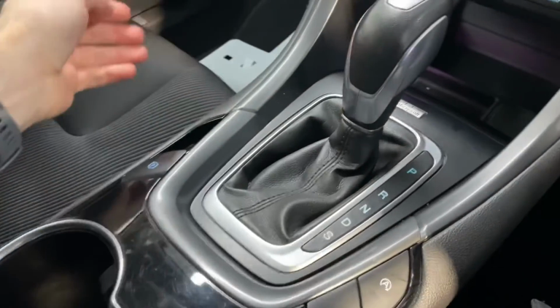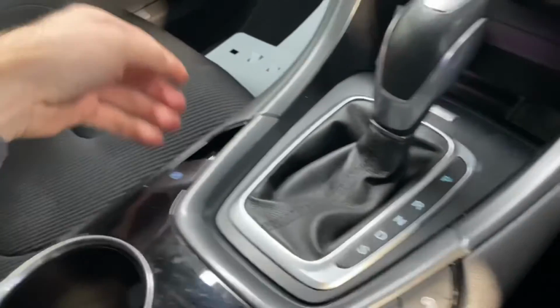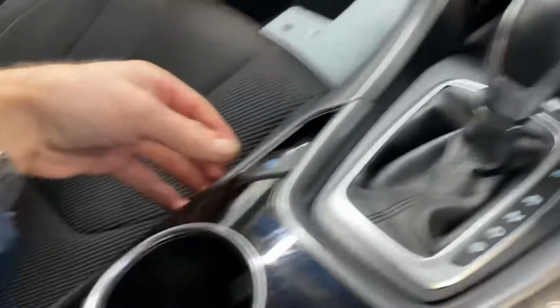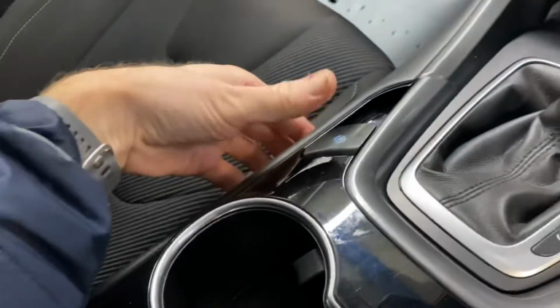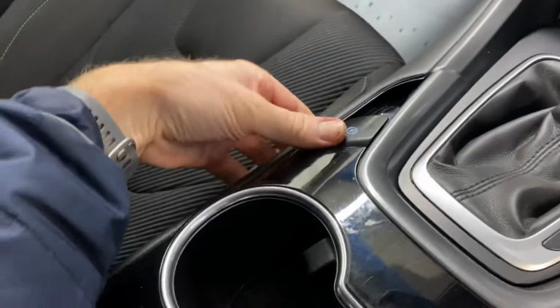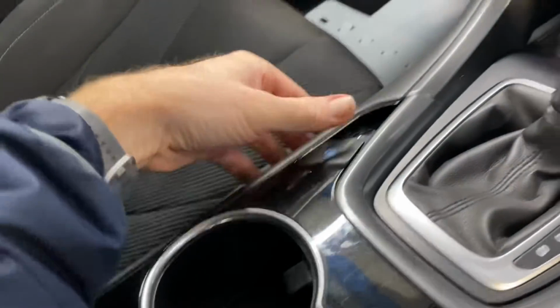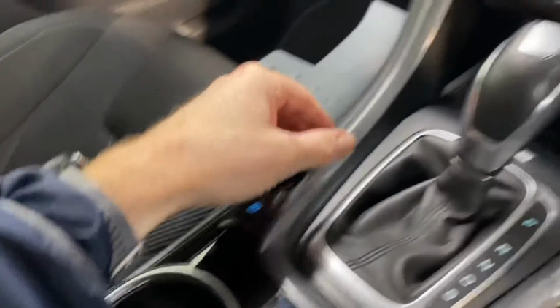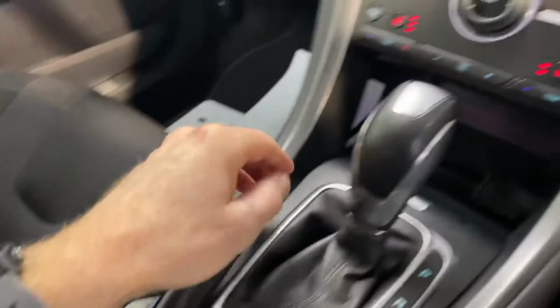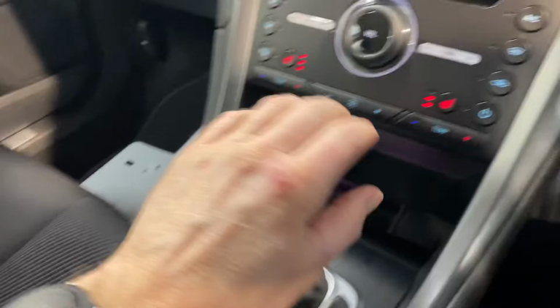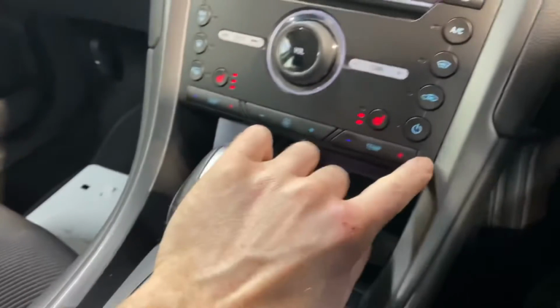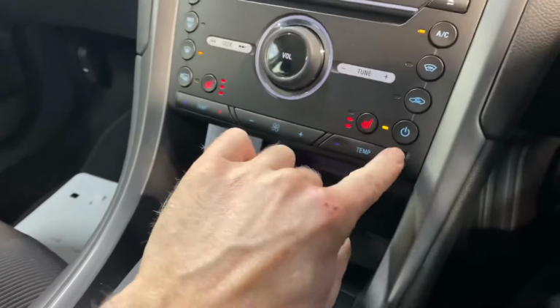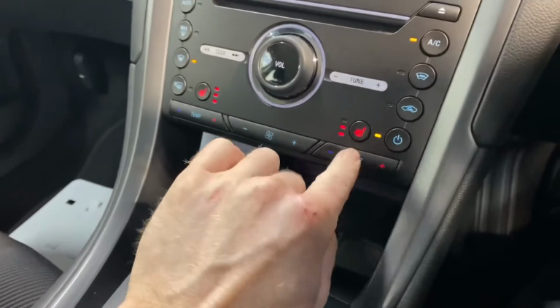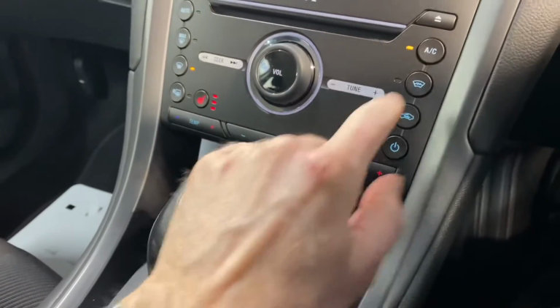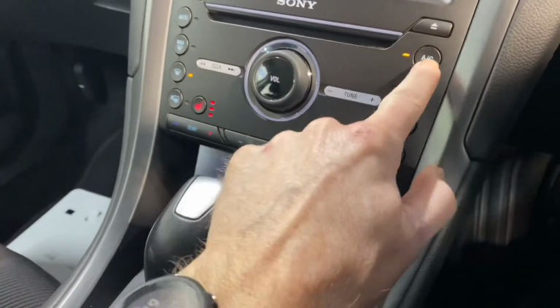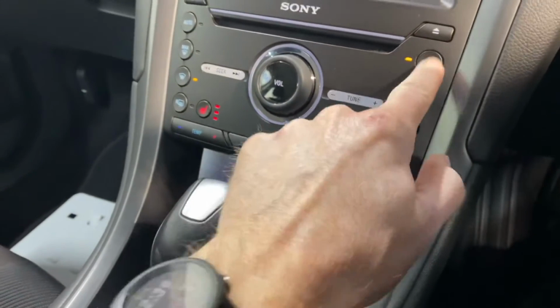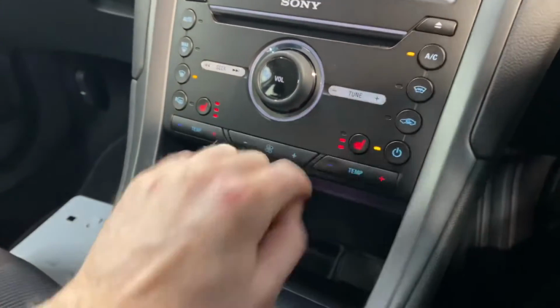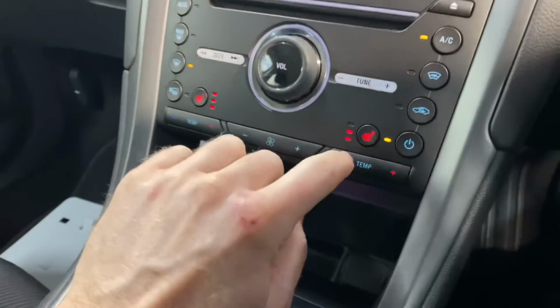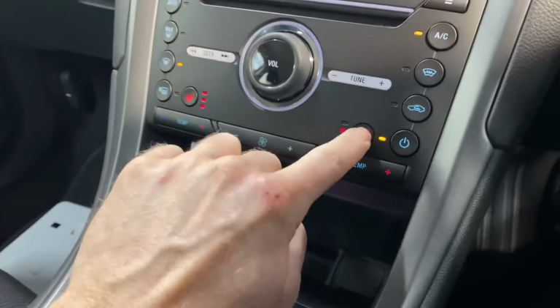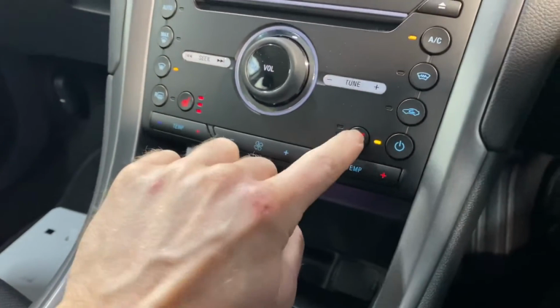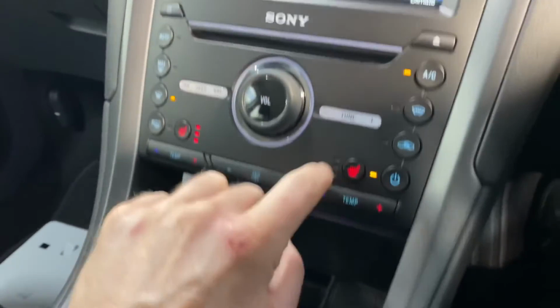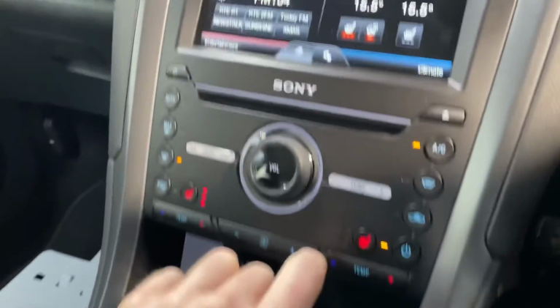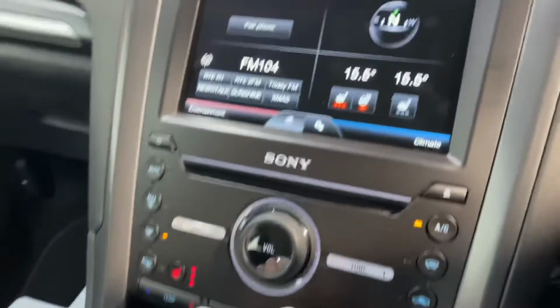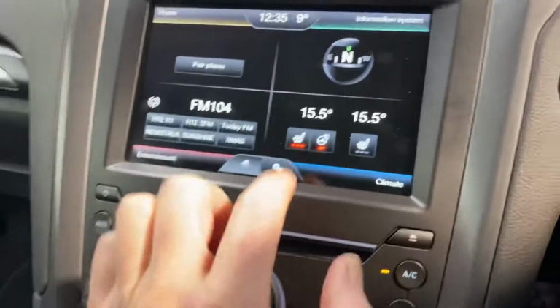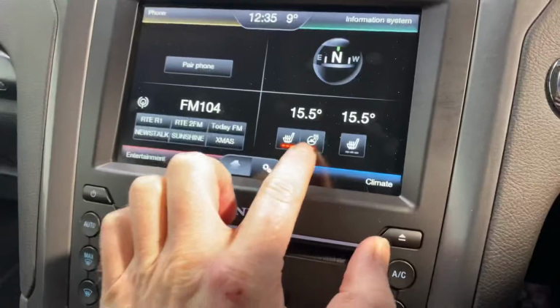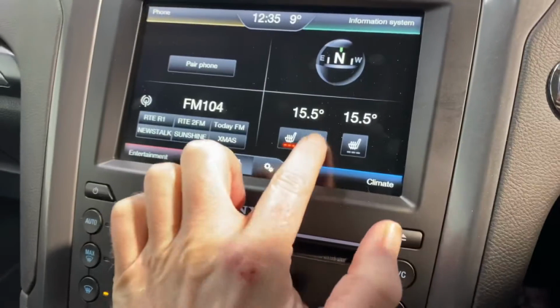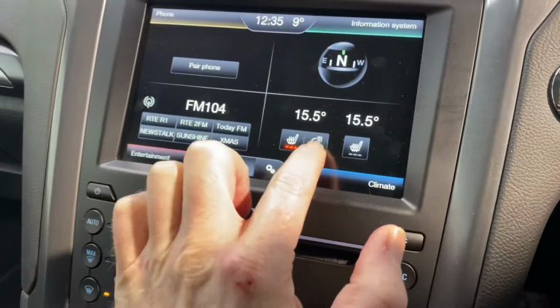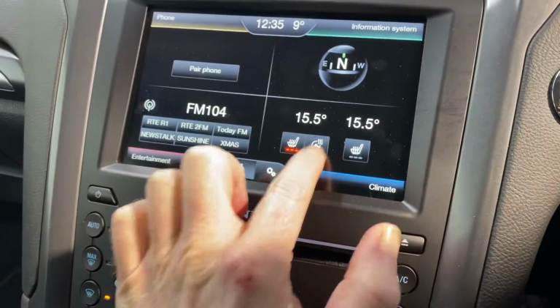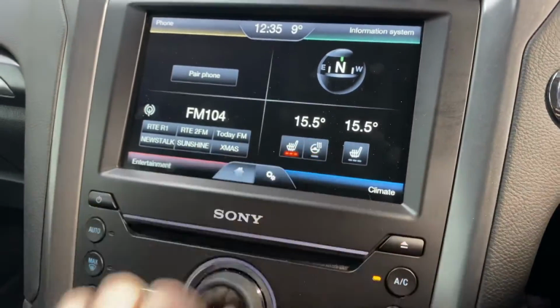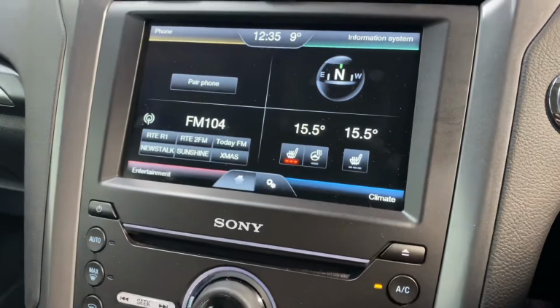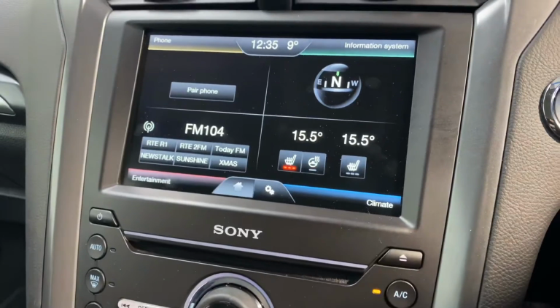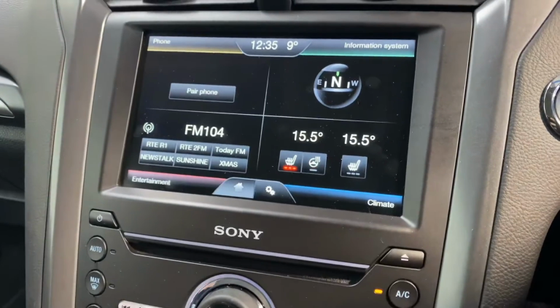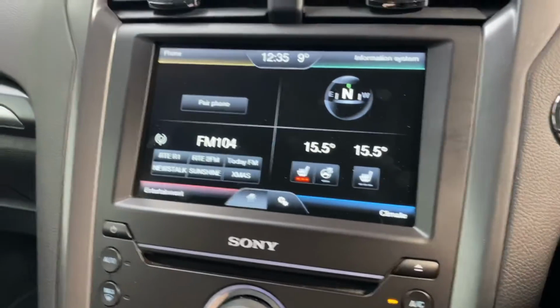You have an electronic handbrake. There is keyless entry with push-button start. You also have aircon, dual climate control, heated seats and a heated leather steering wheel.